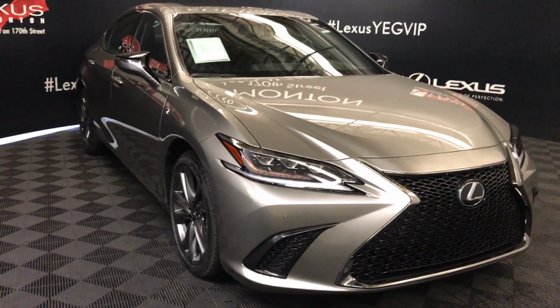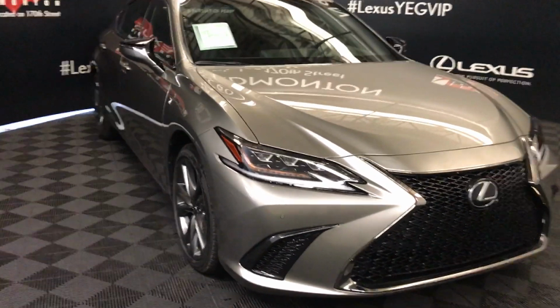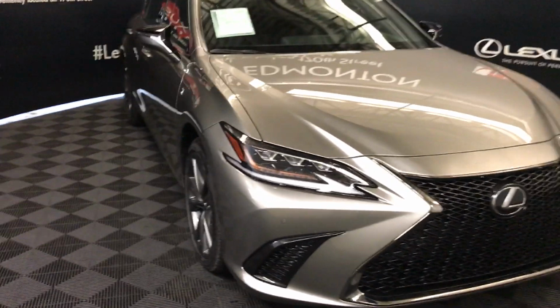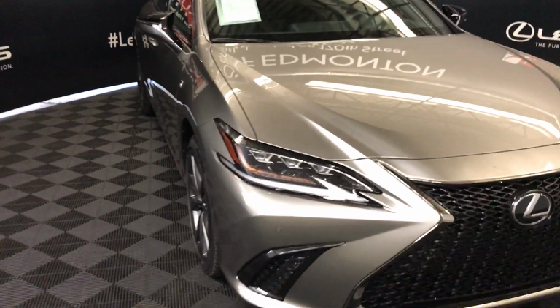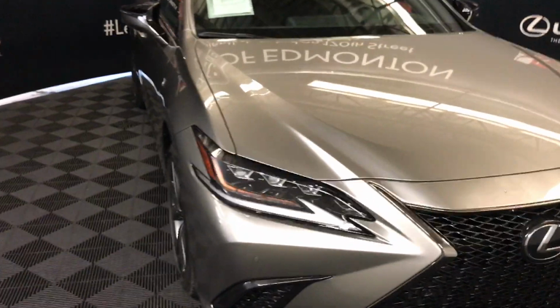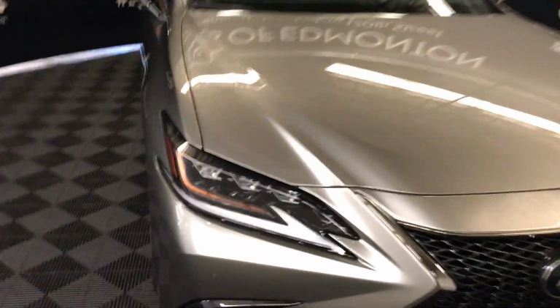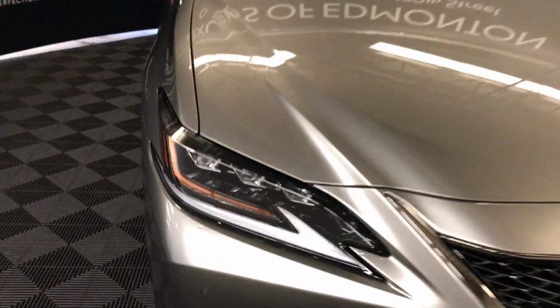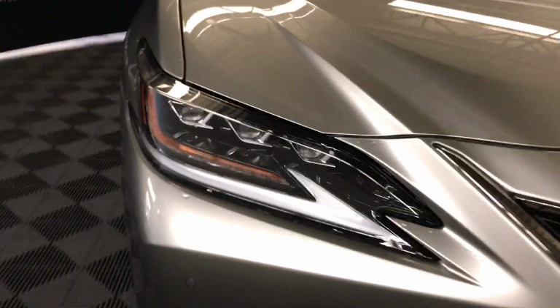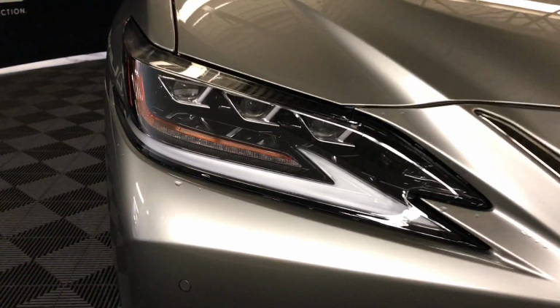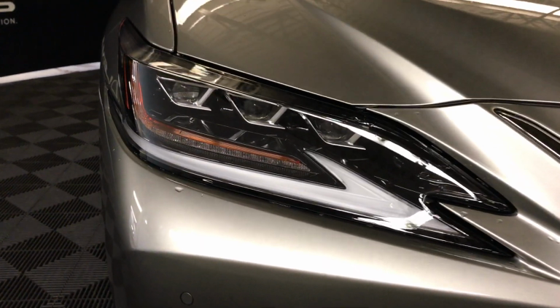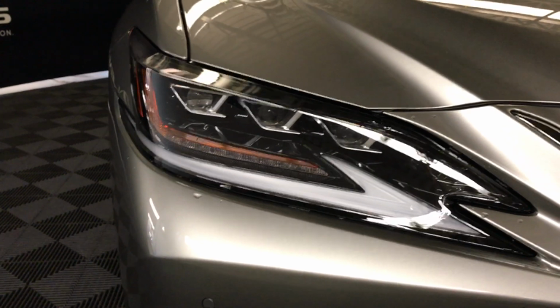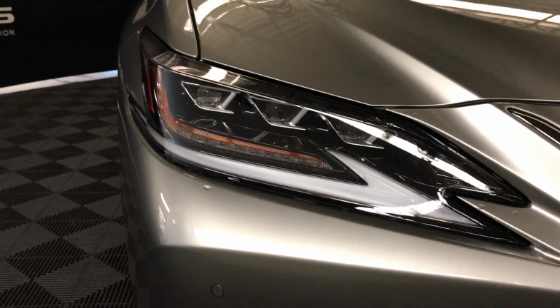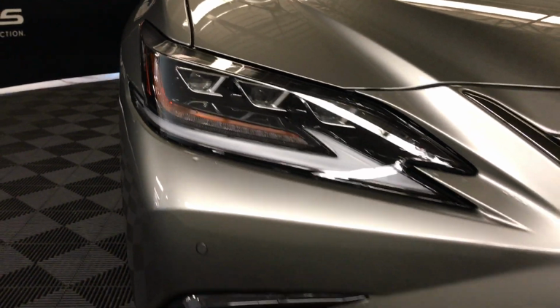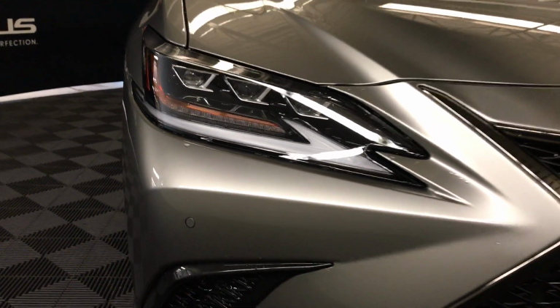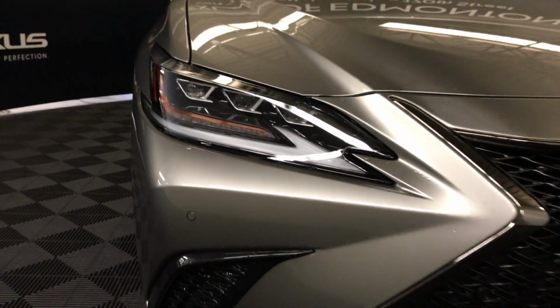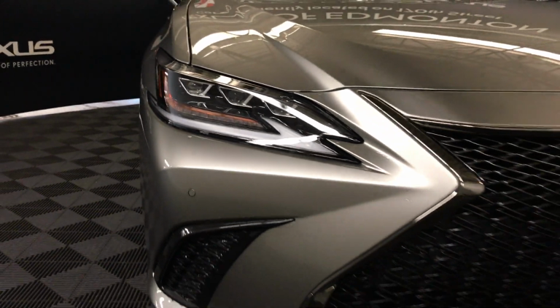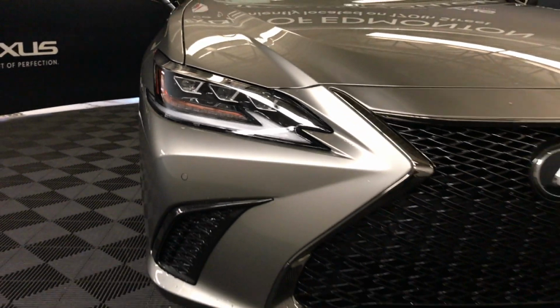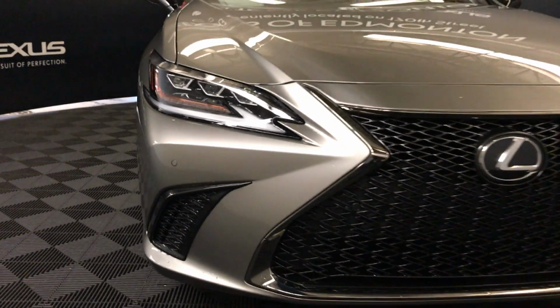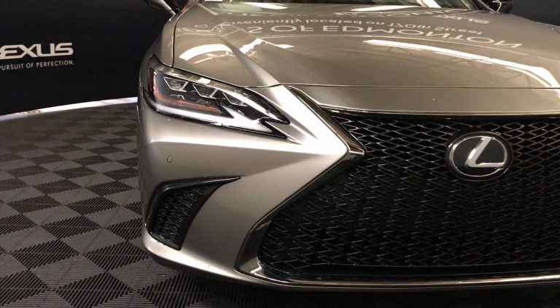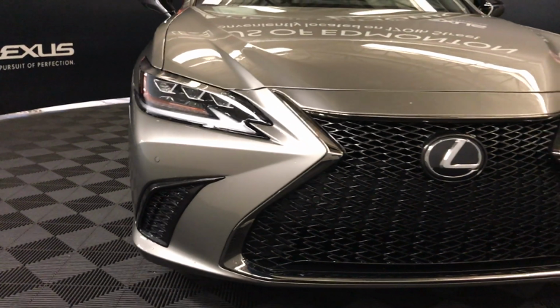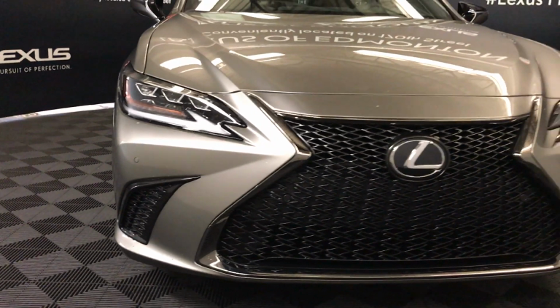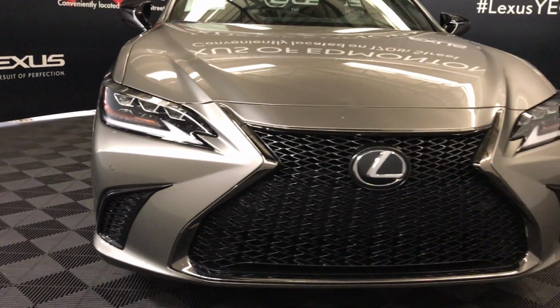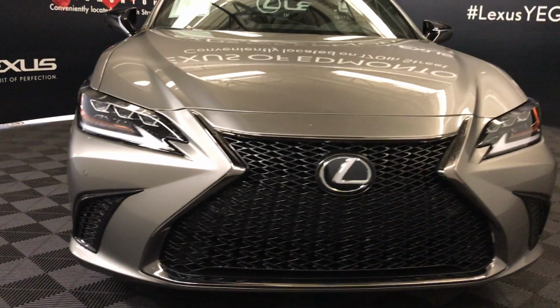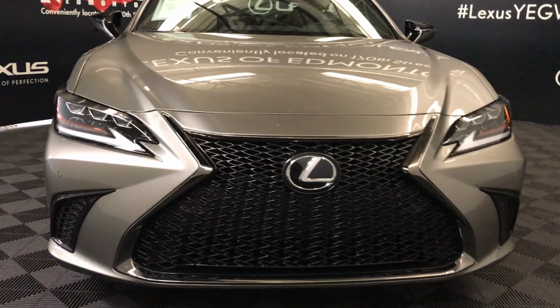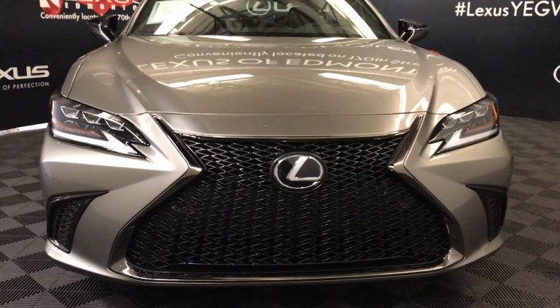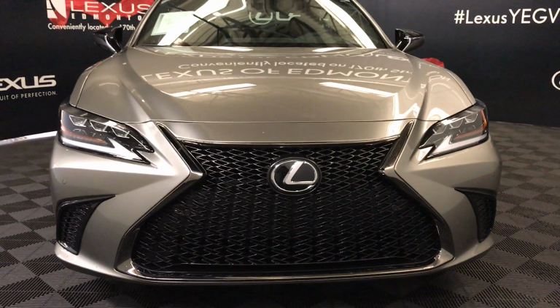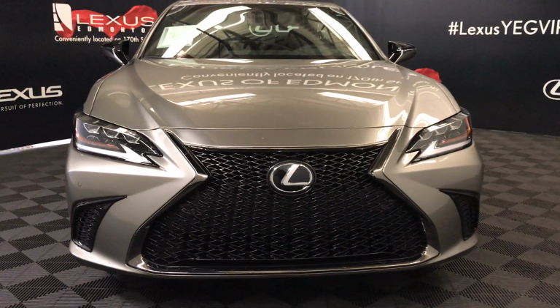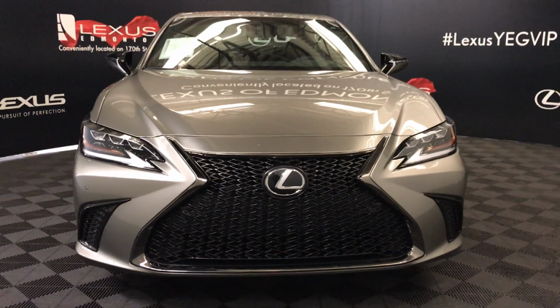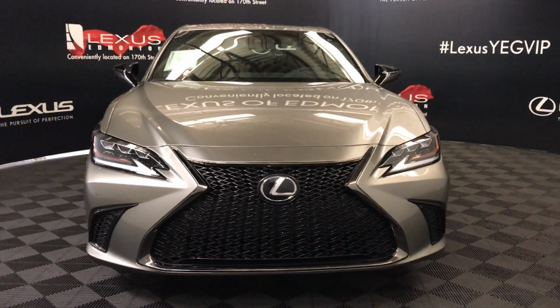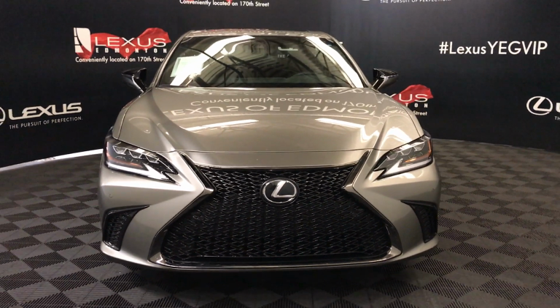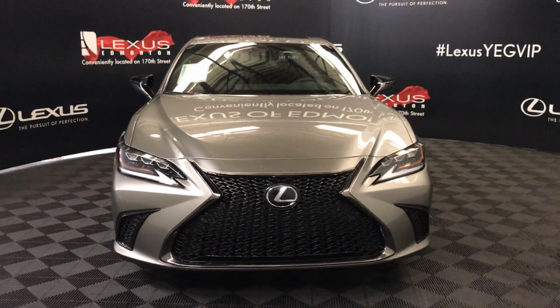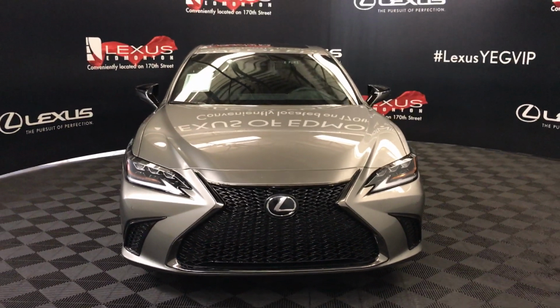Adaptive front lighting system, triple LED headlamps, LED DRL running strip lights, cornering lamps, clearance sensors, and so much more. Come on down to Lexus of Edmonton and check out all the new 2019 ESs.